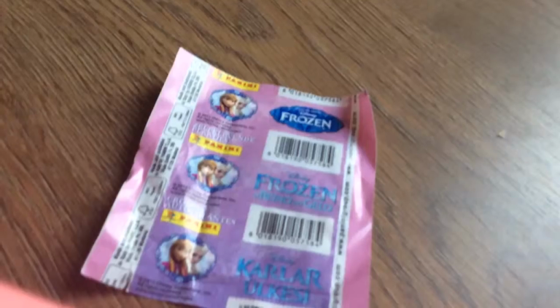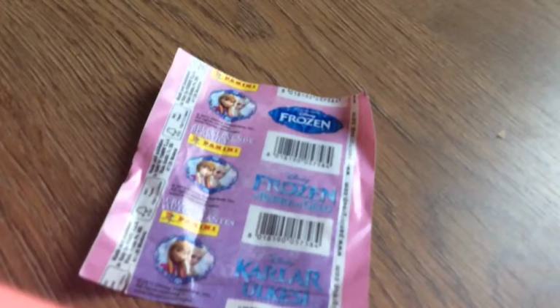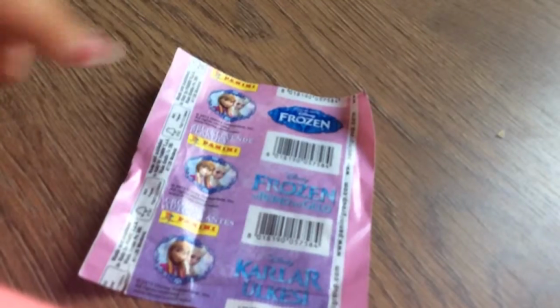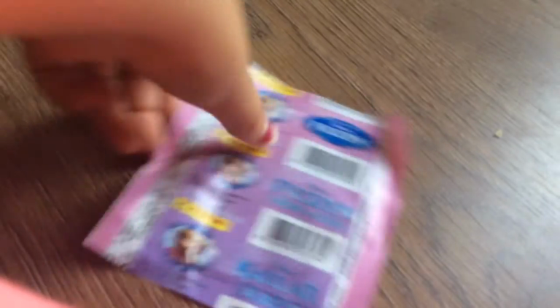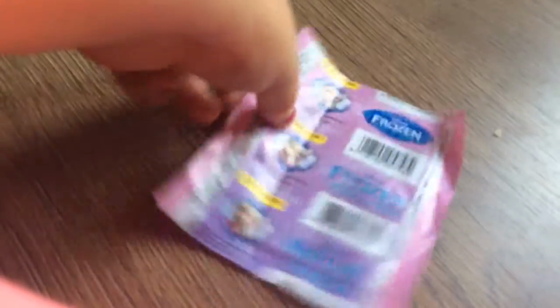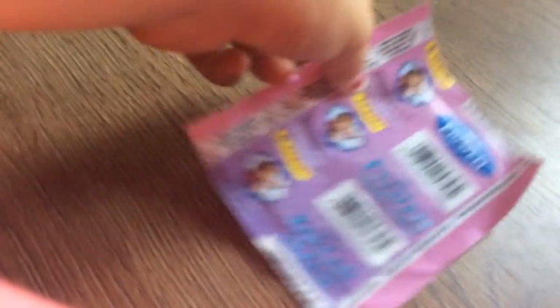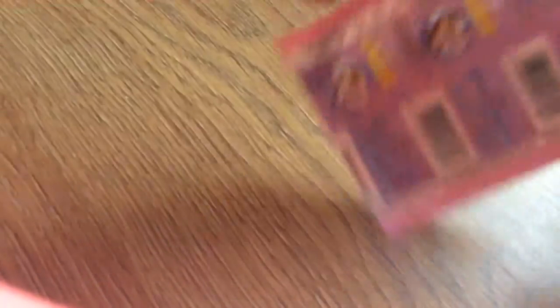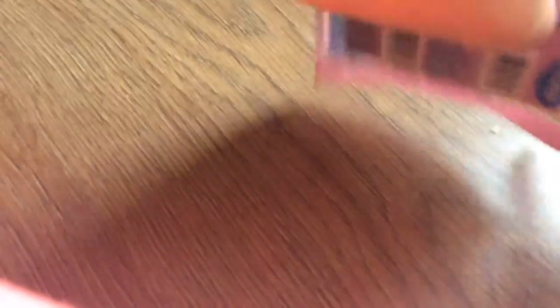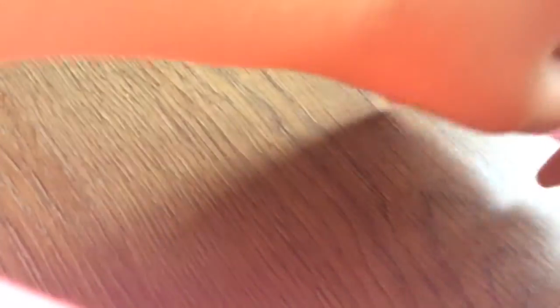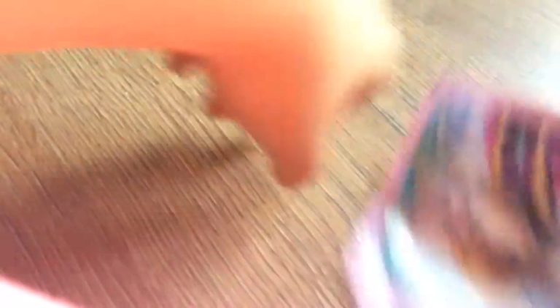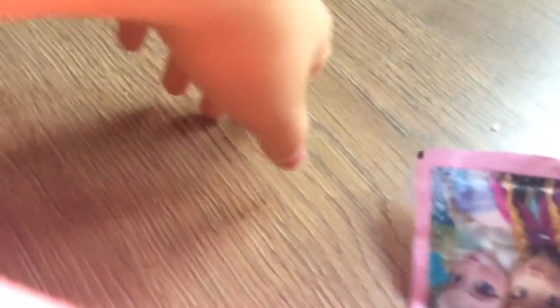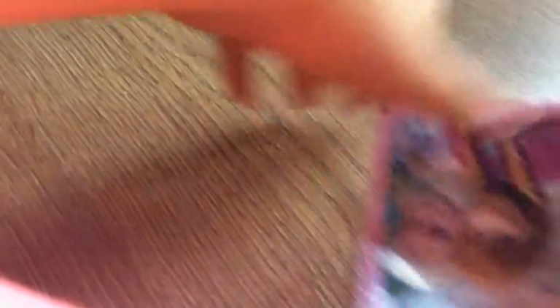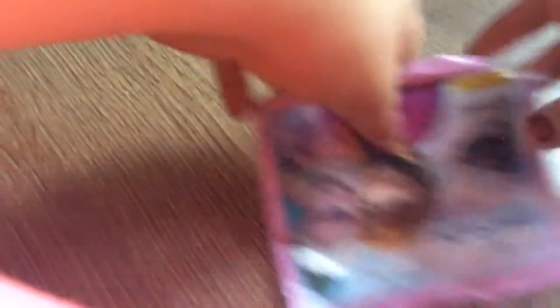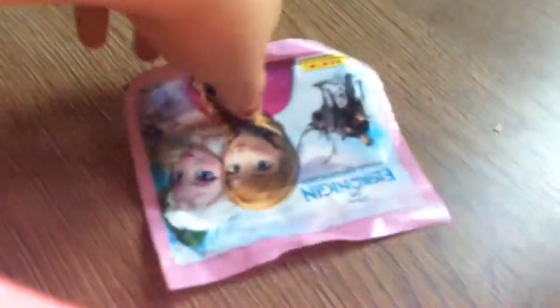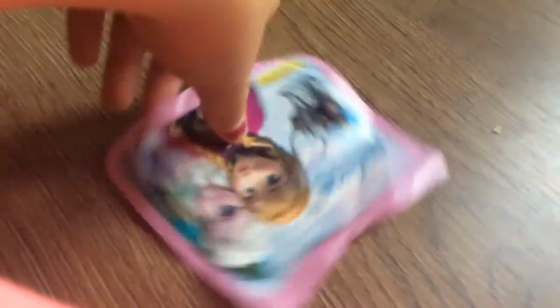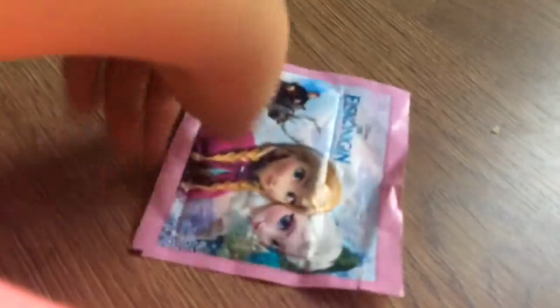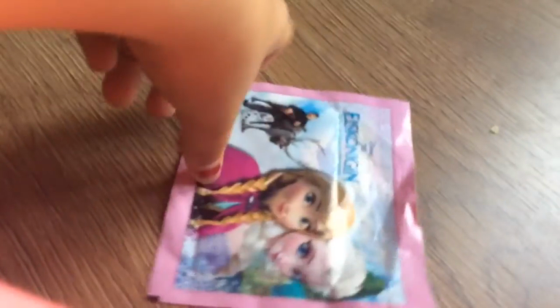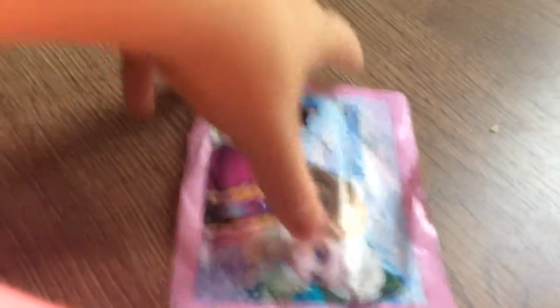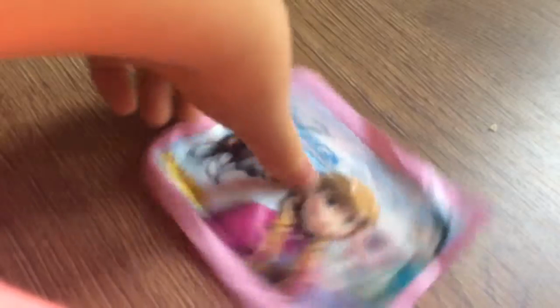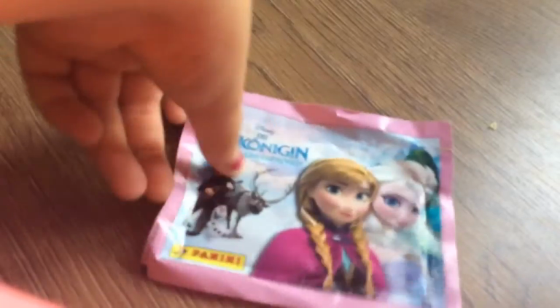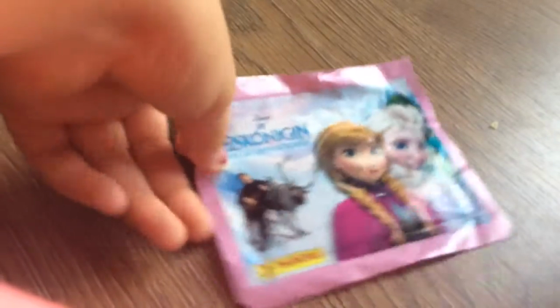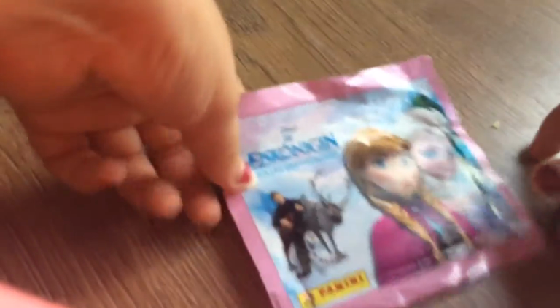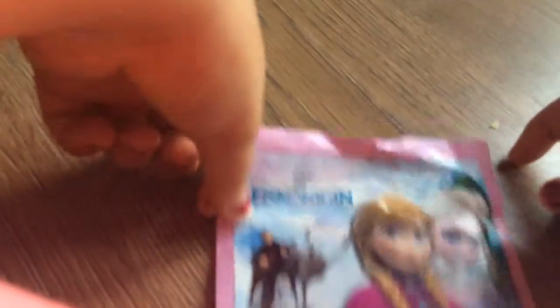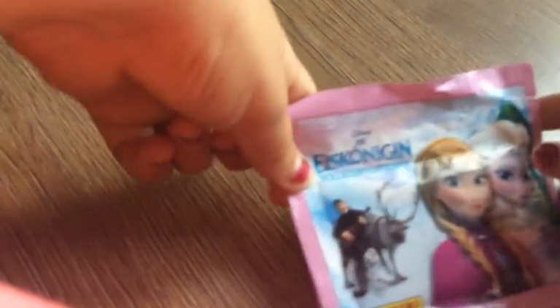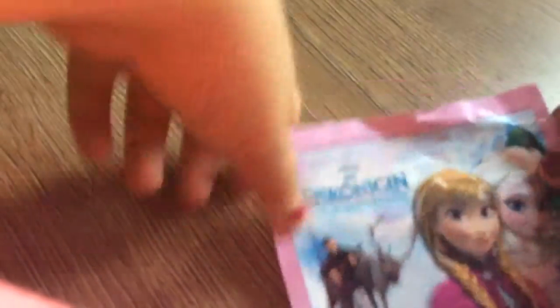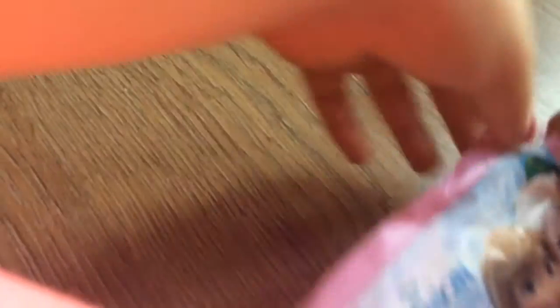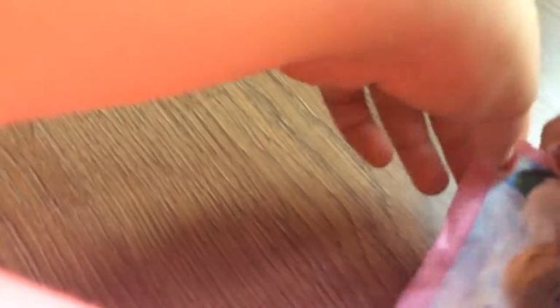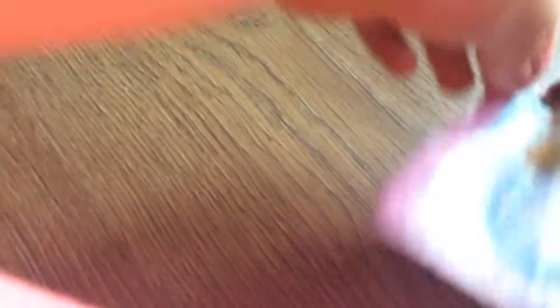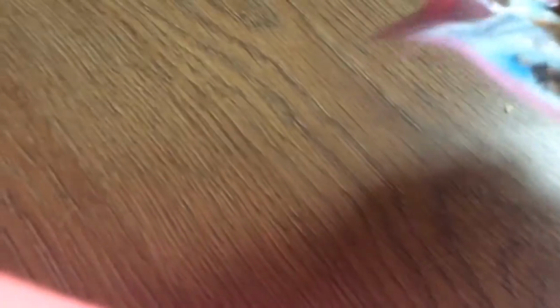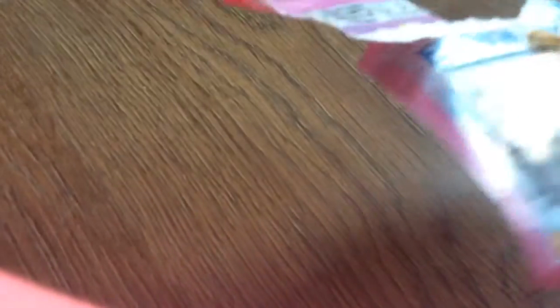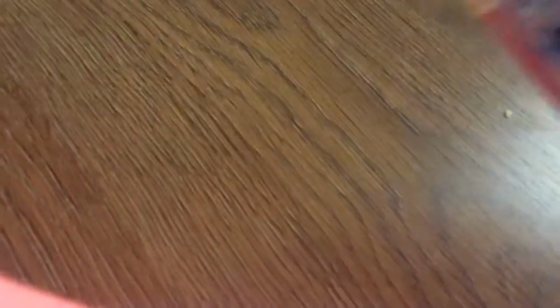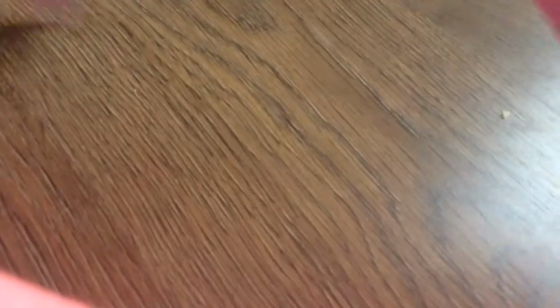Hey guys, it's Sebby and today I'm going to be opening a frozen stick-up pack again. I got them at the premier shop. So let's get opening.